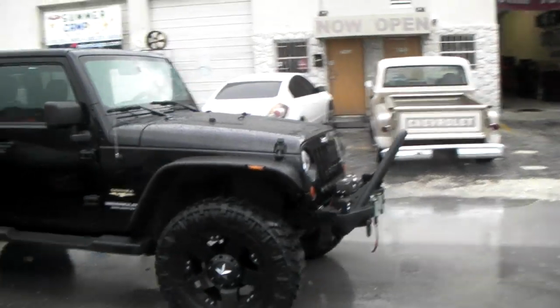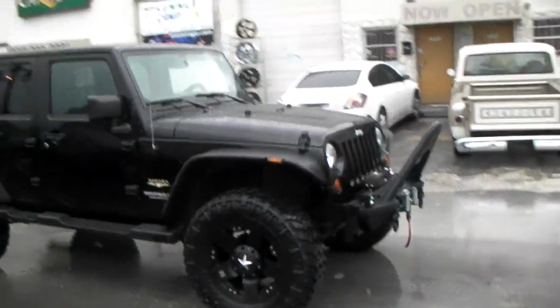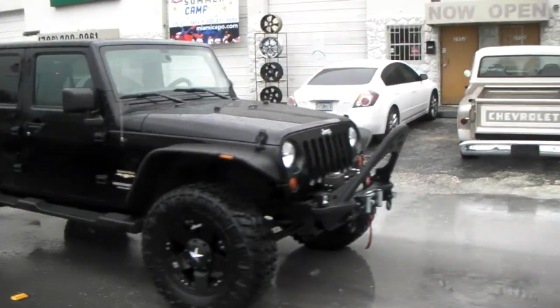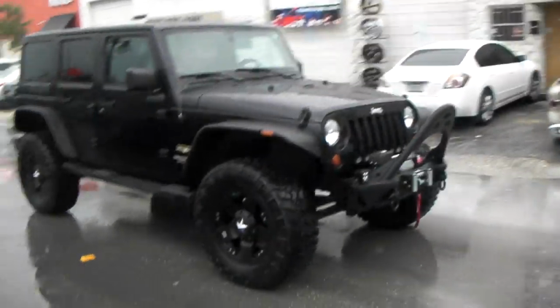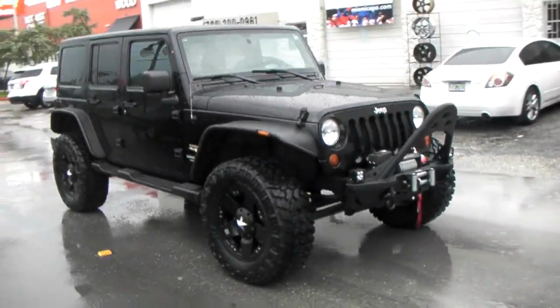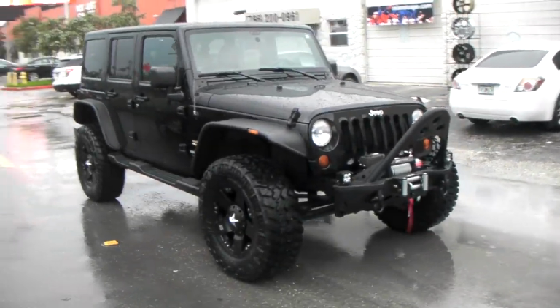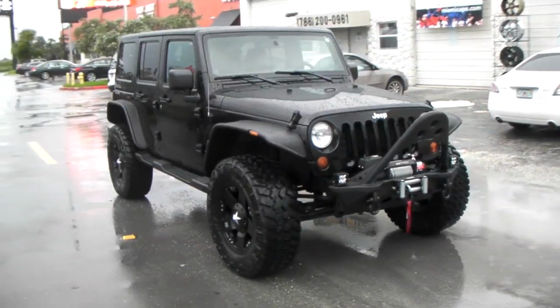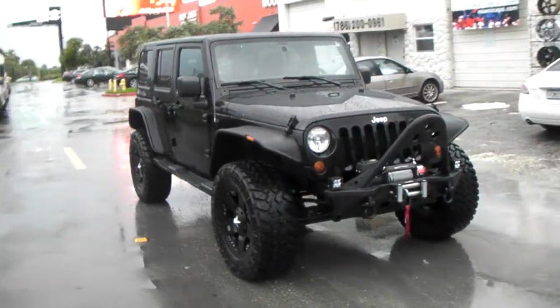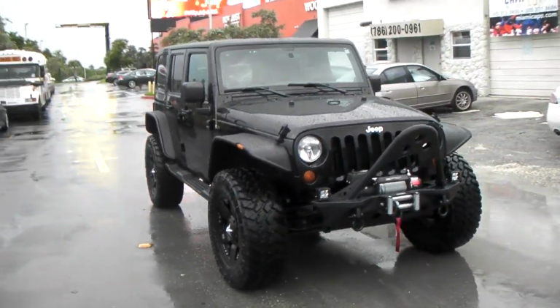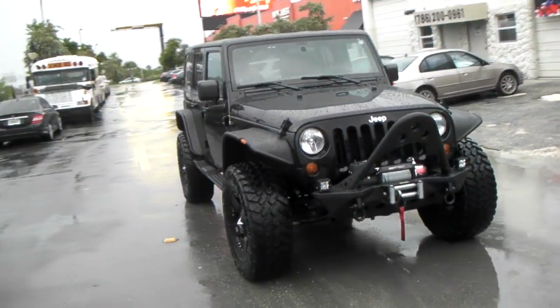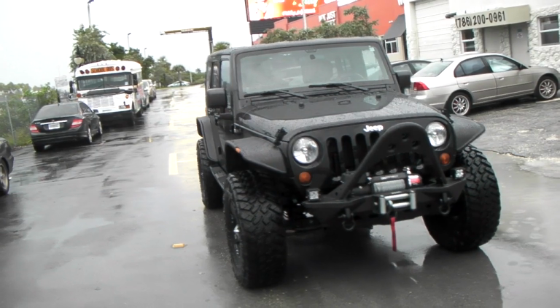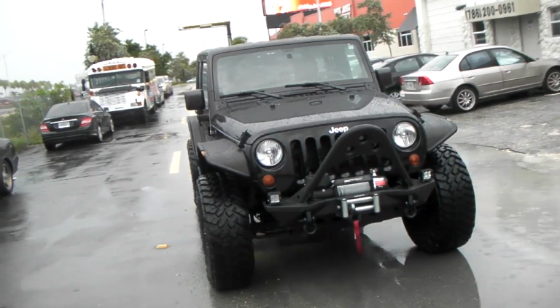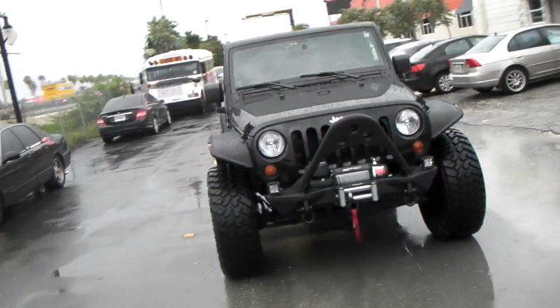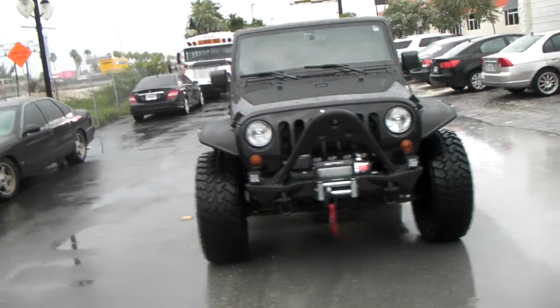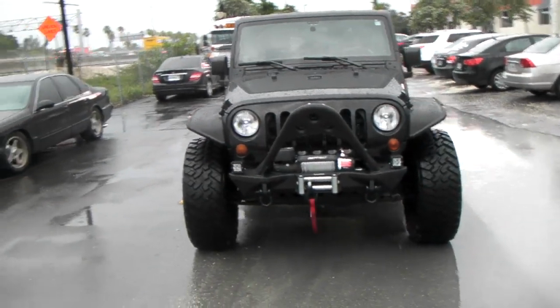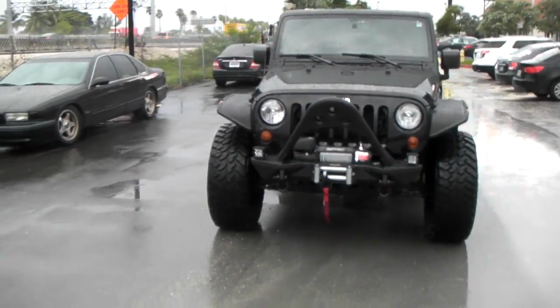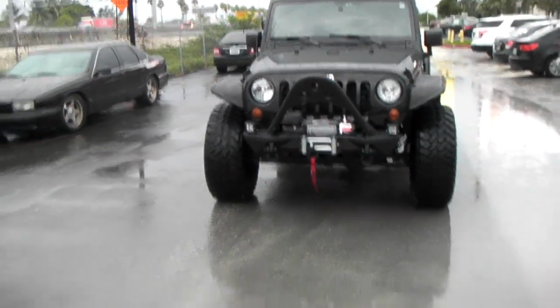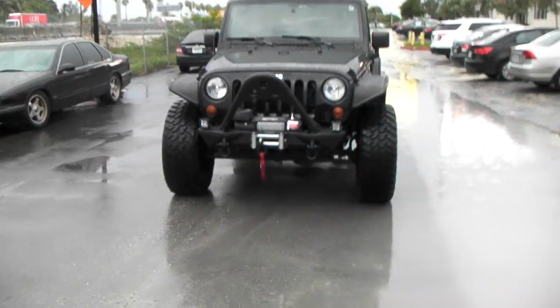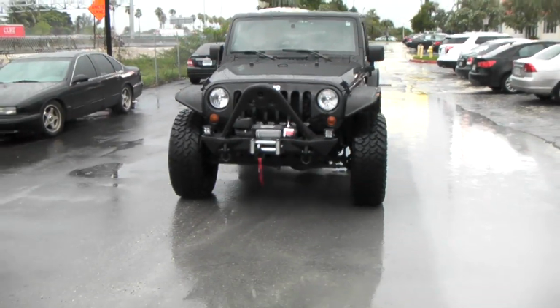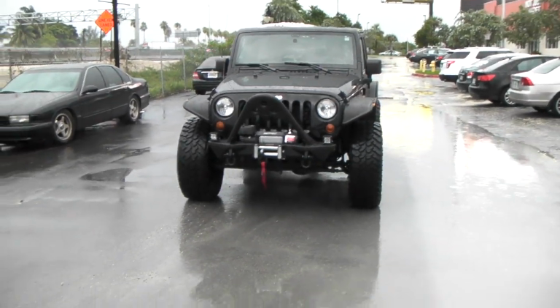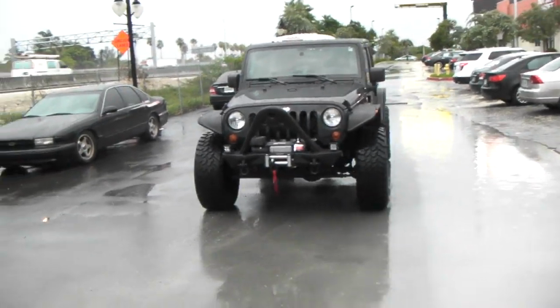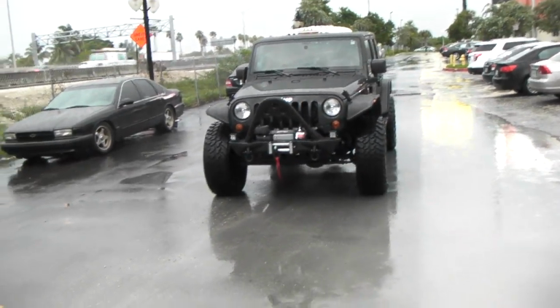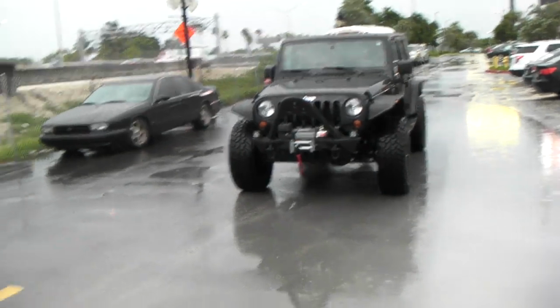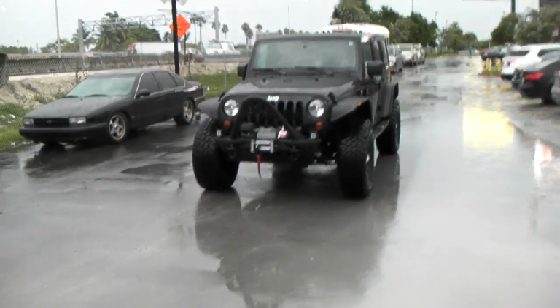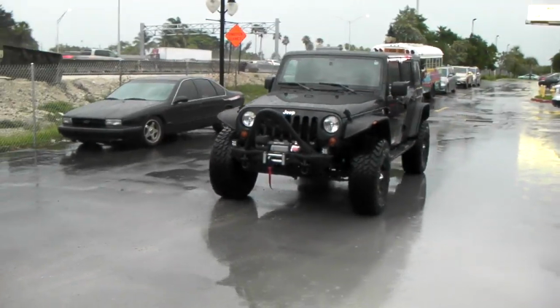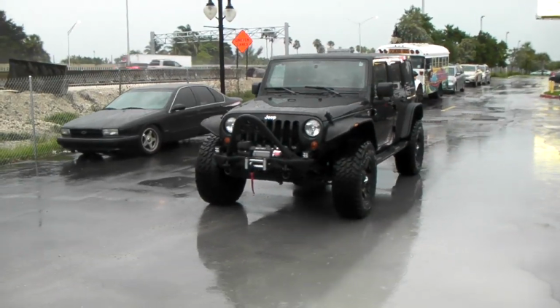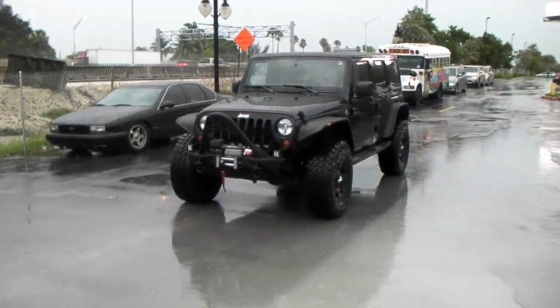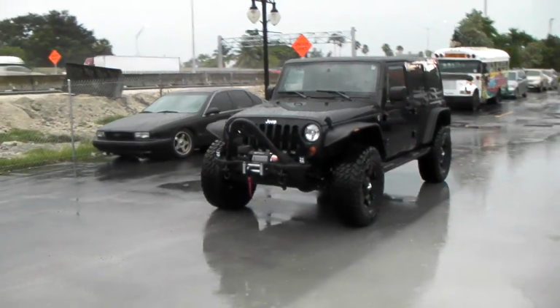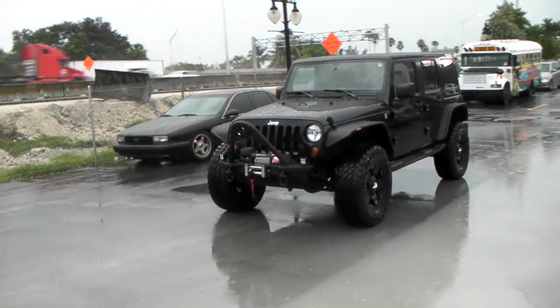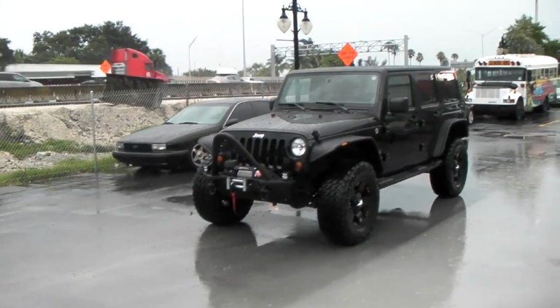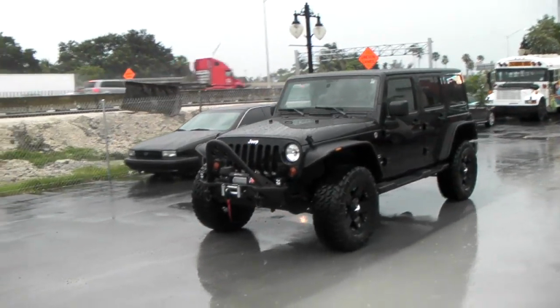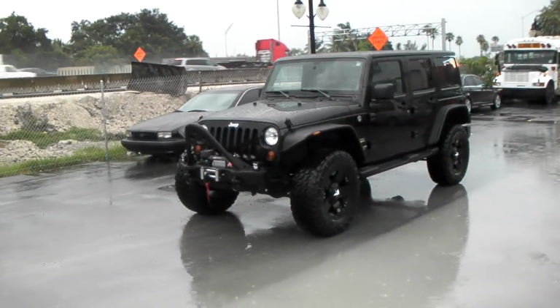It's going to give you a walk-around of the vehicle. It is raining, but we got to do what we got to do to bring you all the videos and all the cars that we do here at DubsandTires.com. This is your boy KB from DubsandTires.com, signing off.